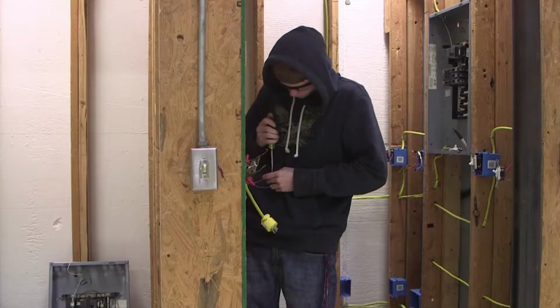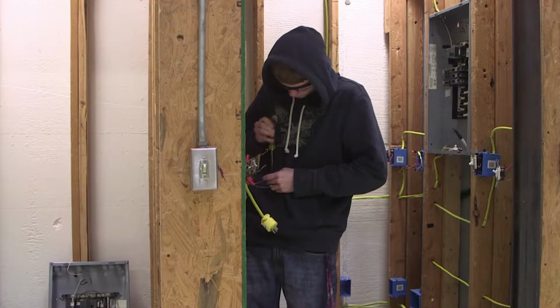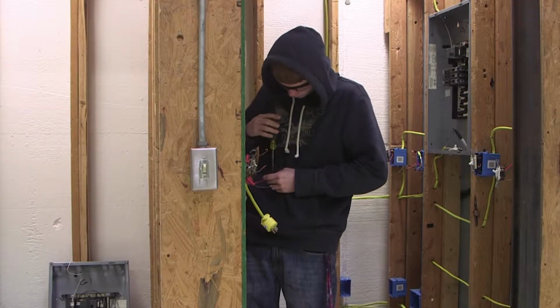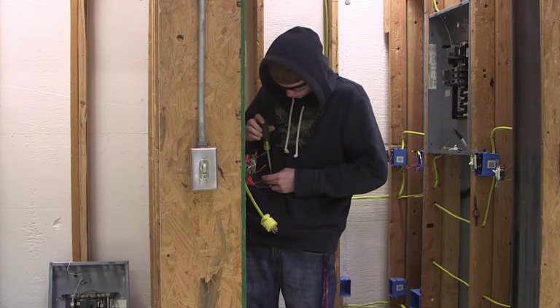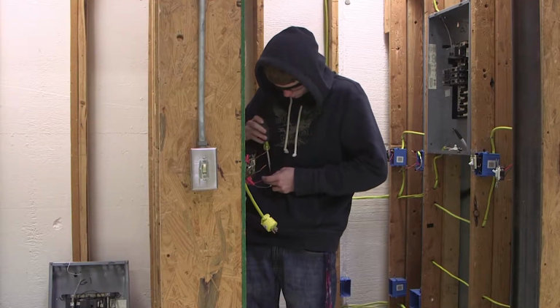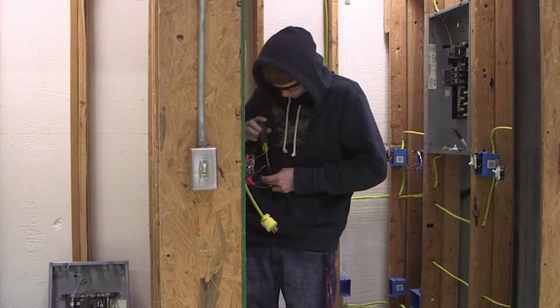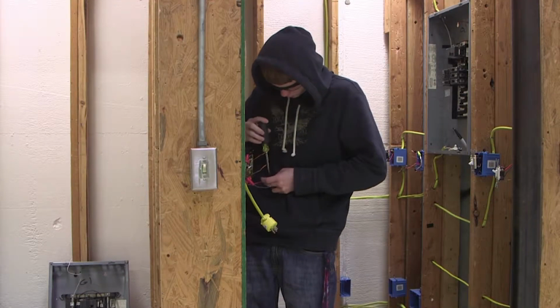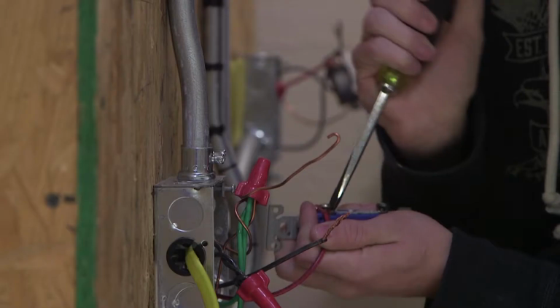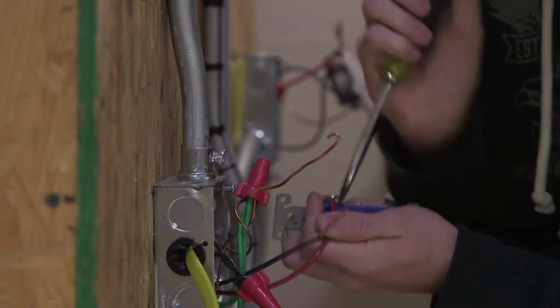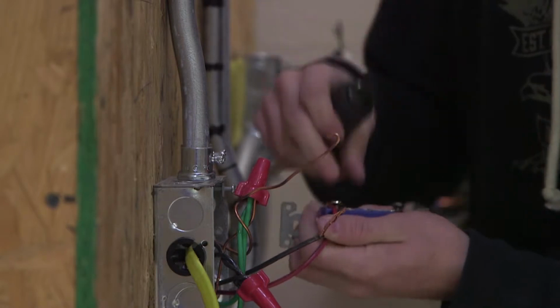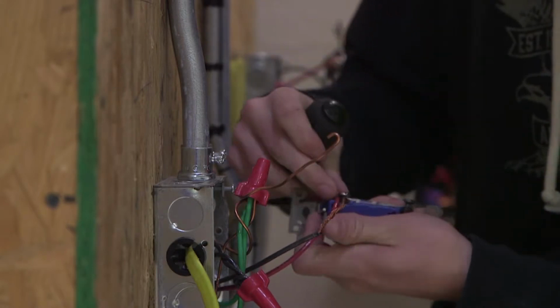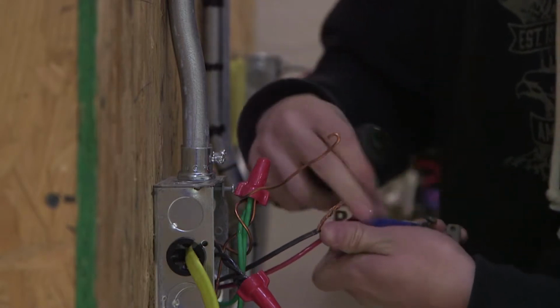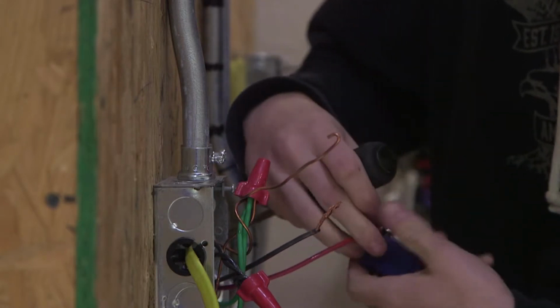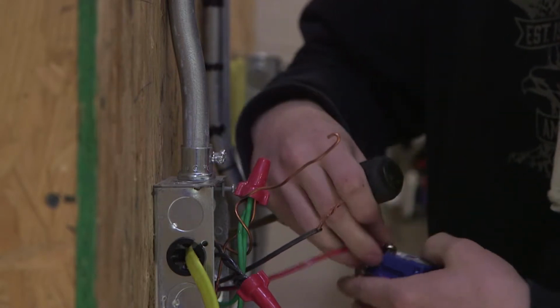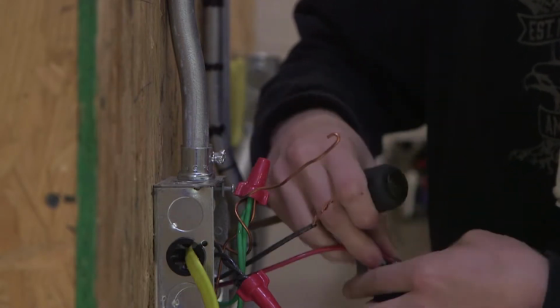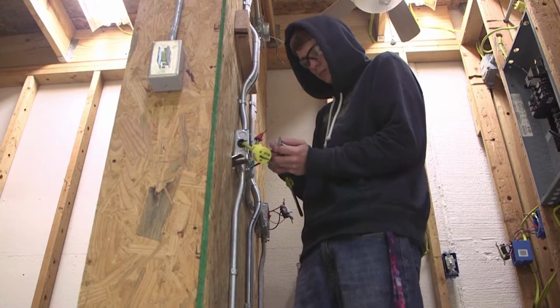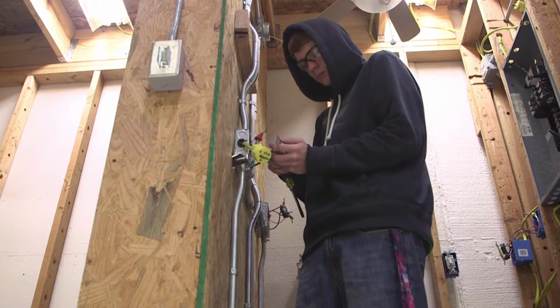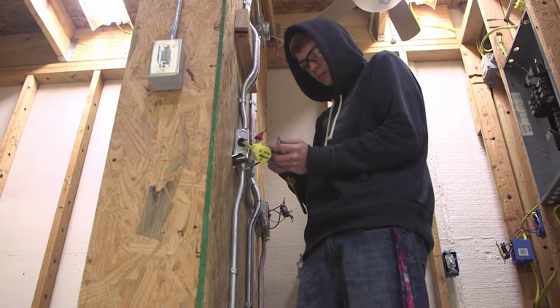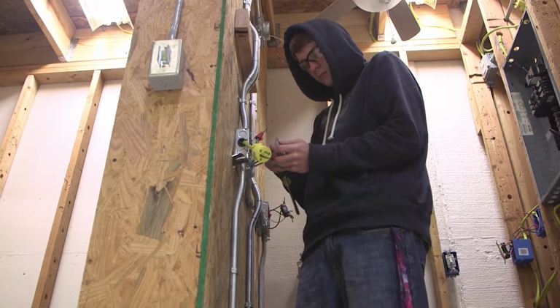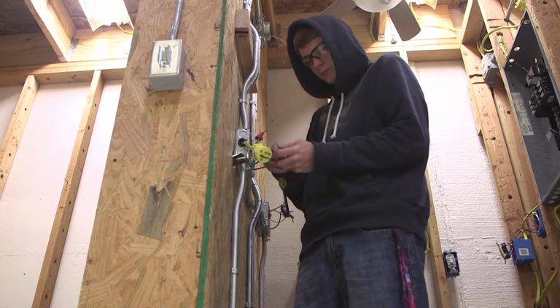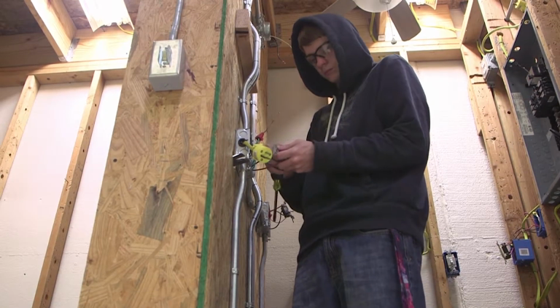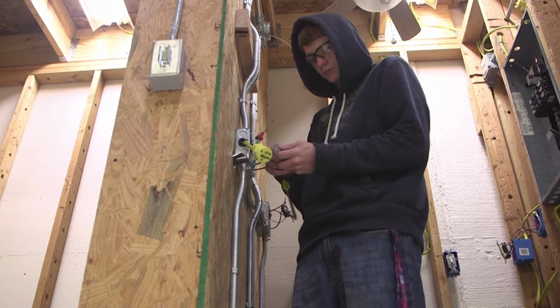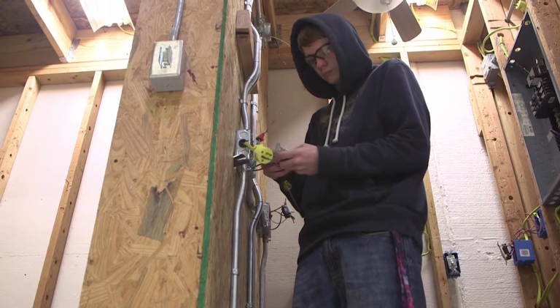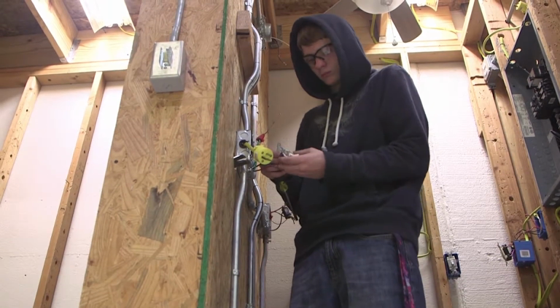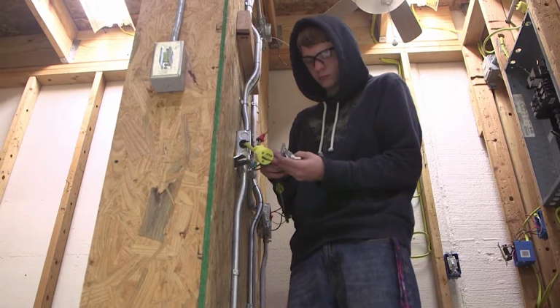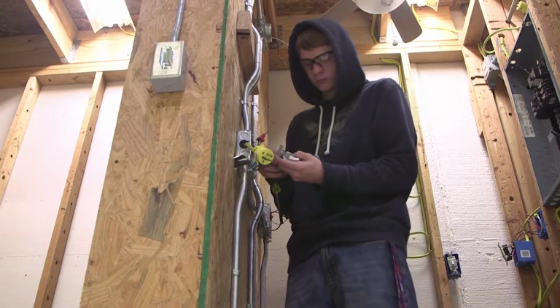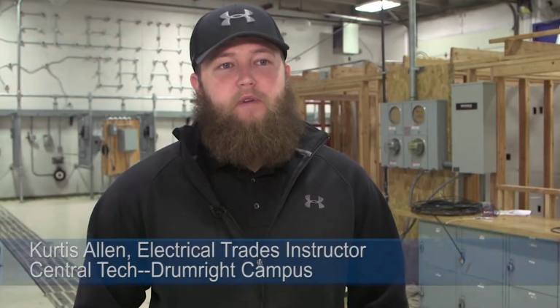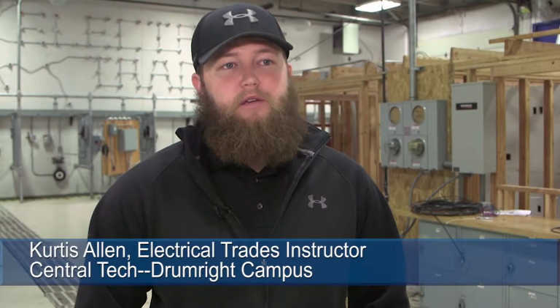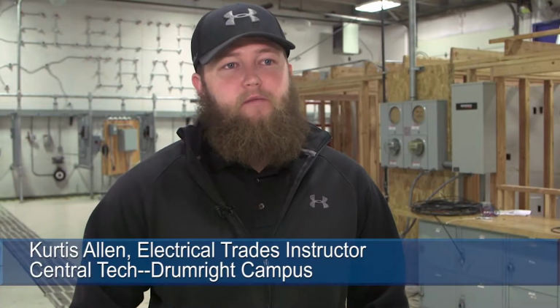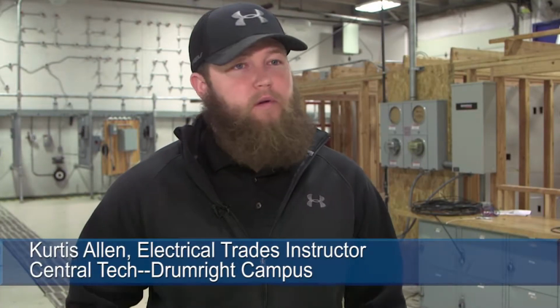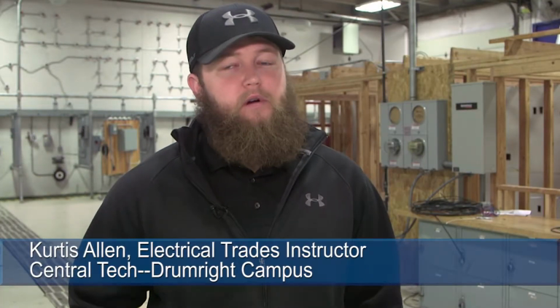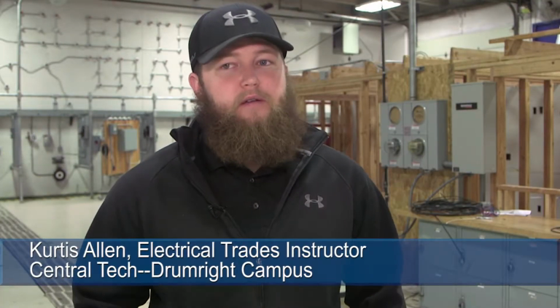They're going to cover installing electrical circuits in all aspects of the trade. They come out of here with an OSHA 10 safety certification and then a certification for going through the class.